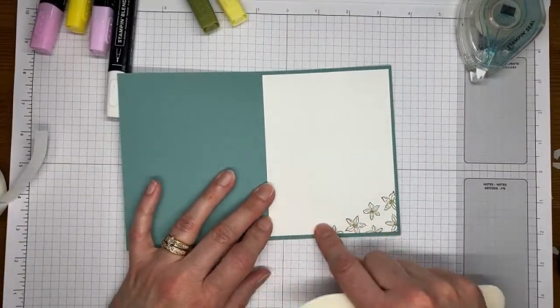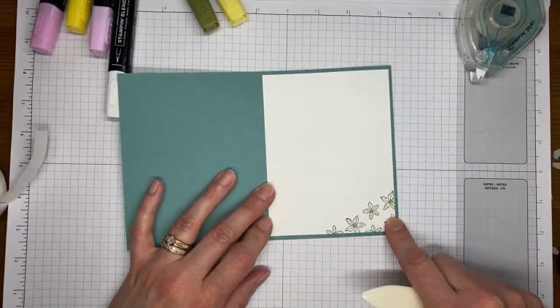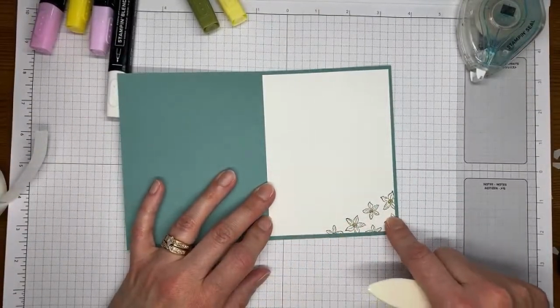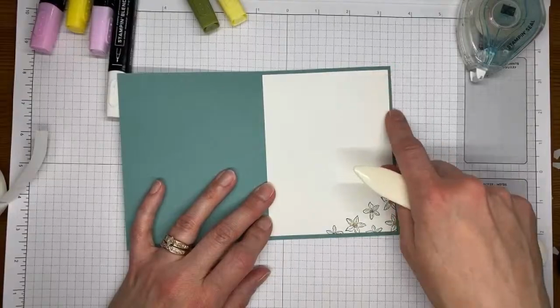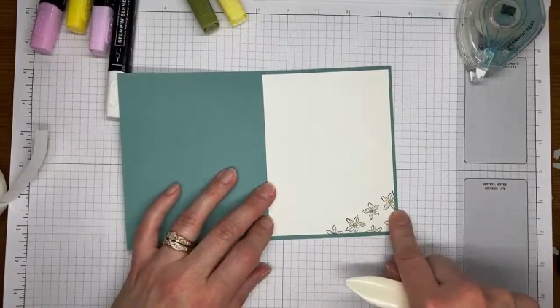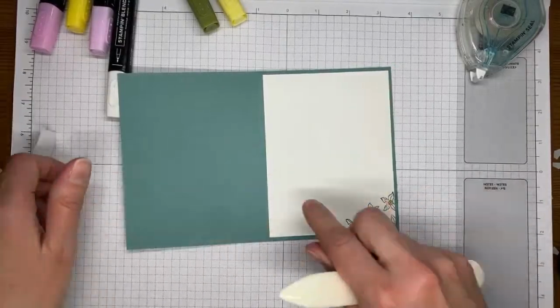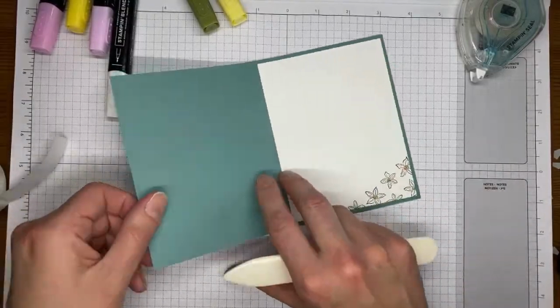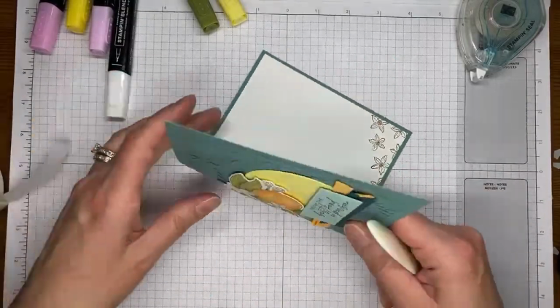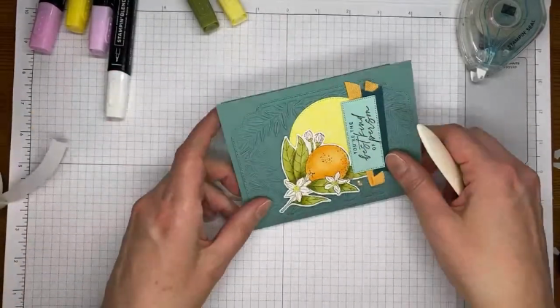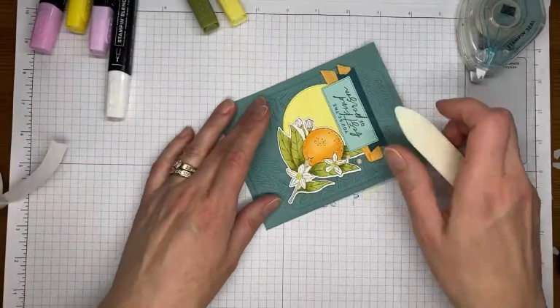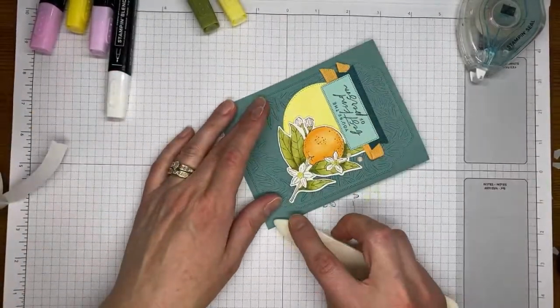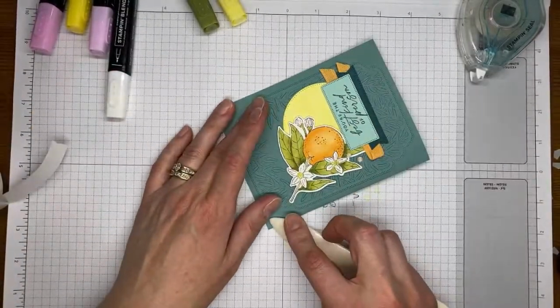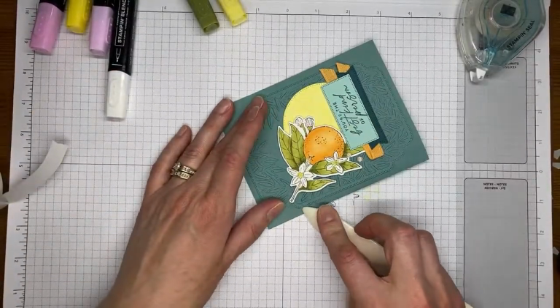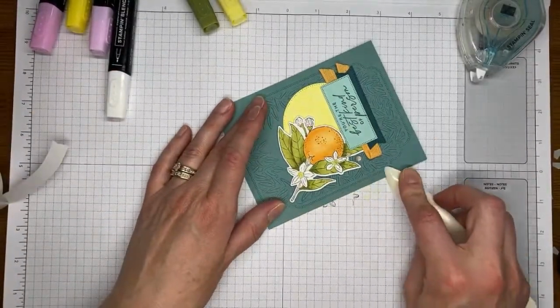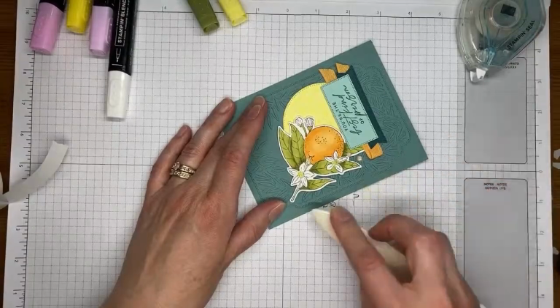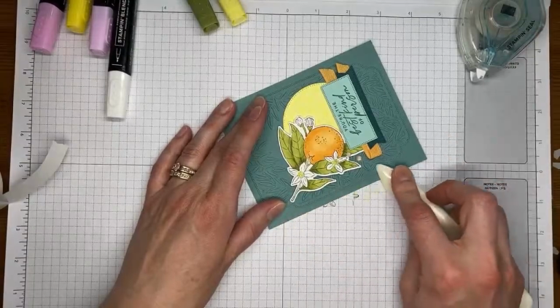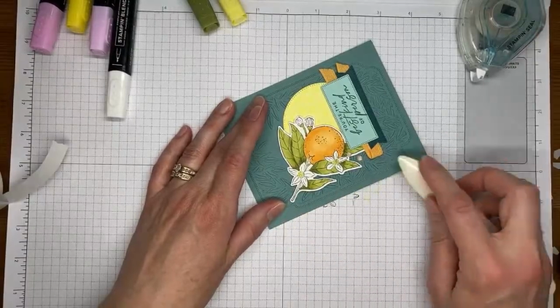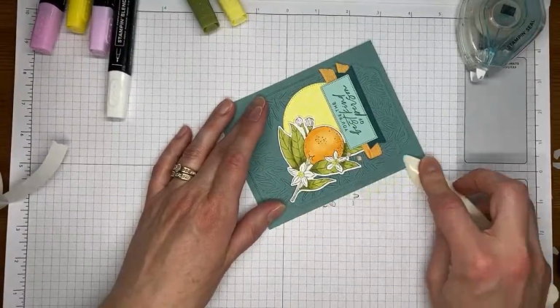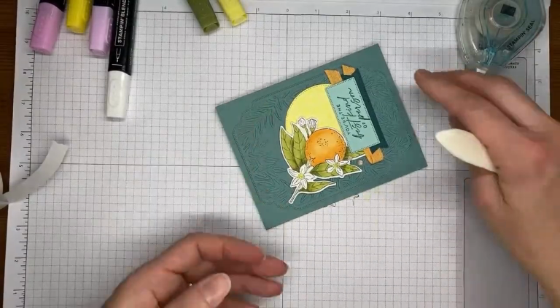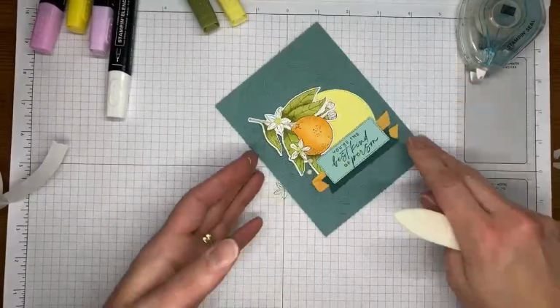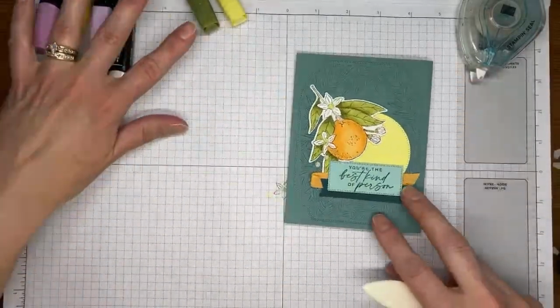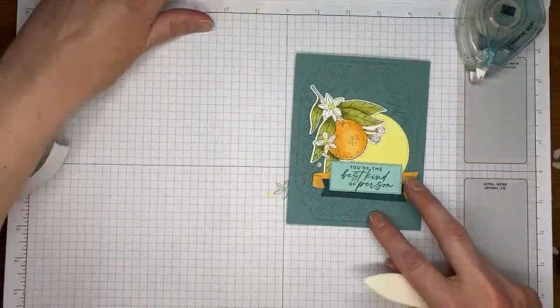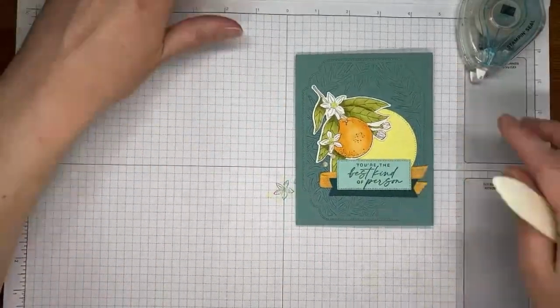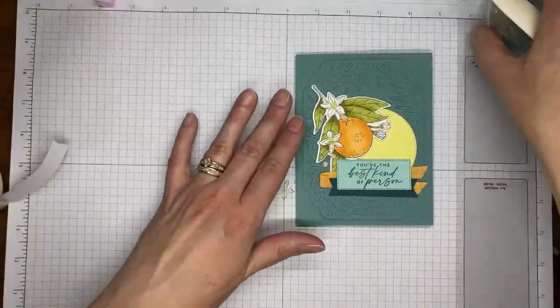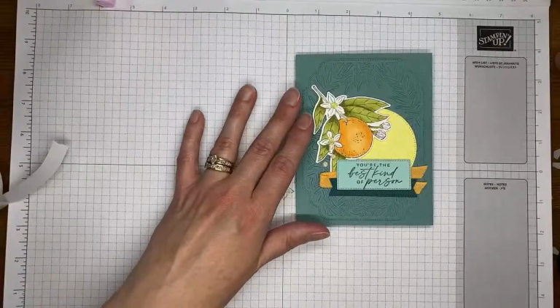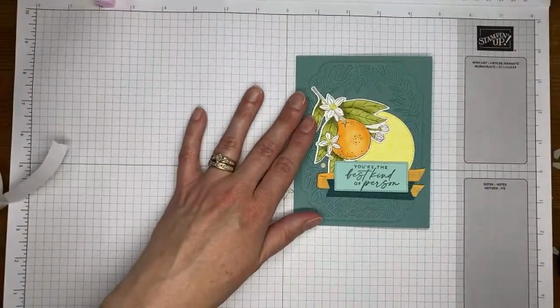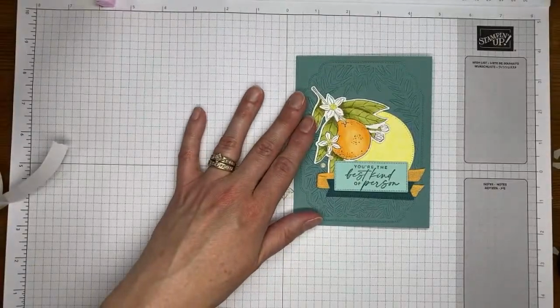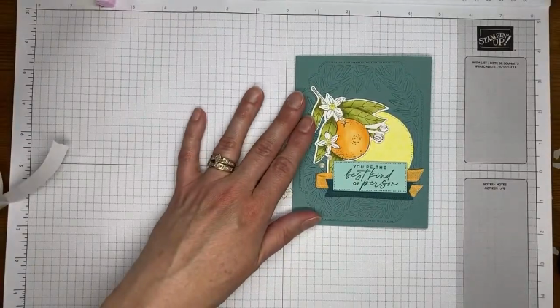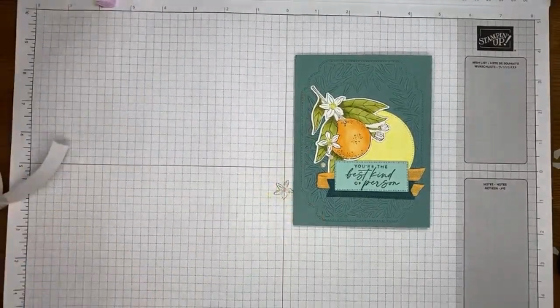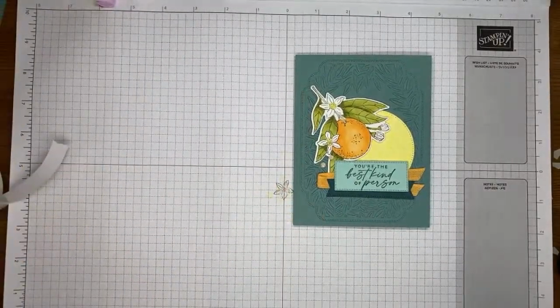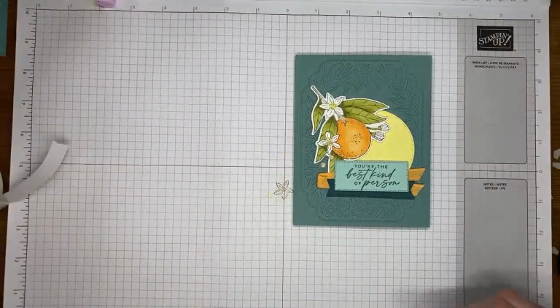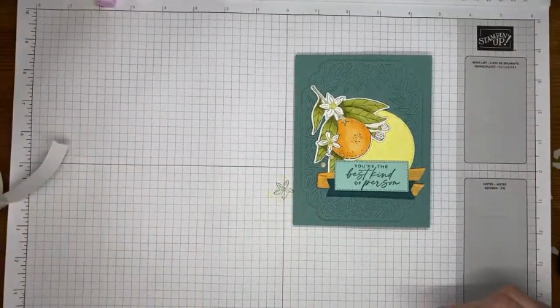Inside of the card, this piece is cut to four by five-and-a-quarter. All the measurements and everything will be on my blog tomorrow for this card, and I will add a link to the blog post directly once it goes live around 8 o'clock in the morning Eastern time.